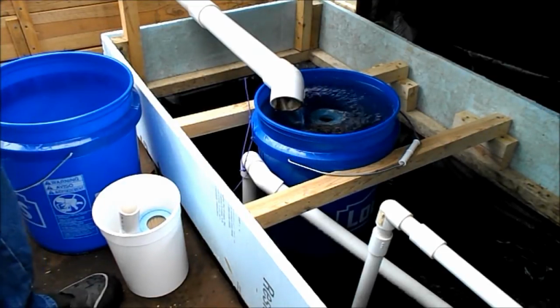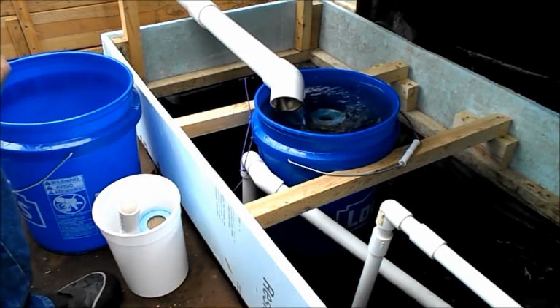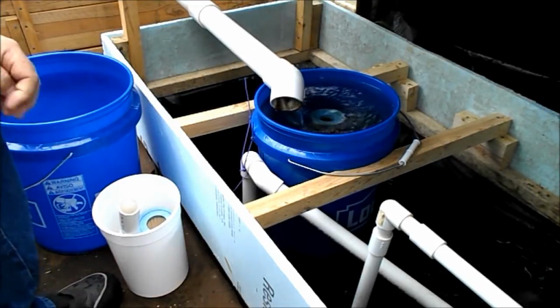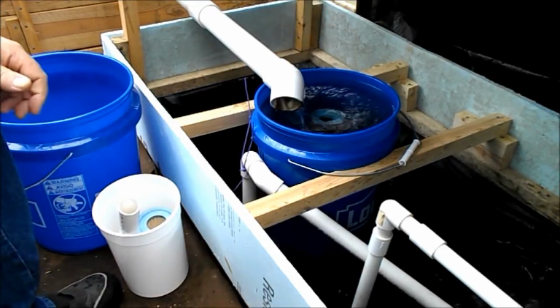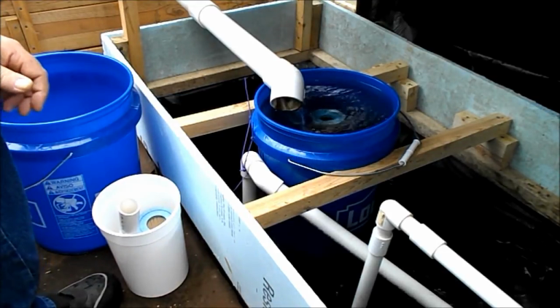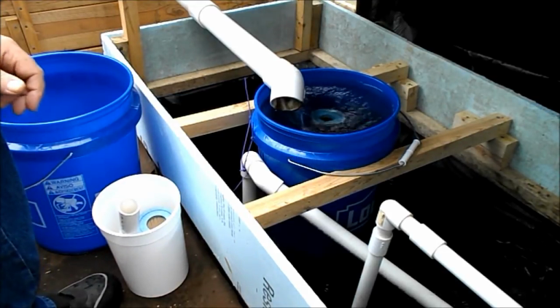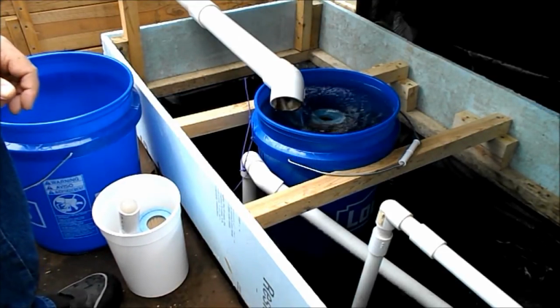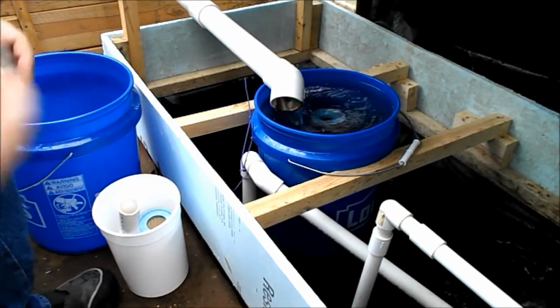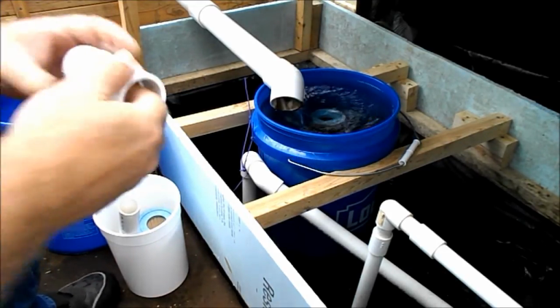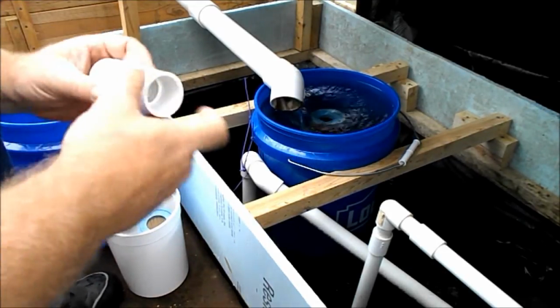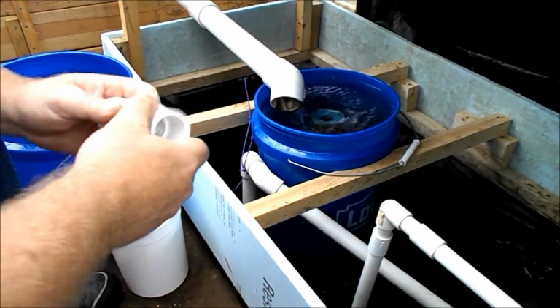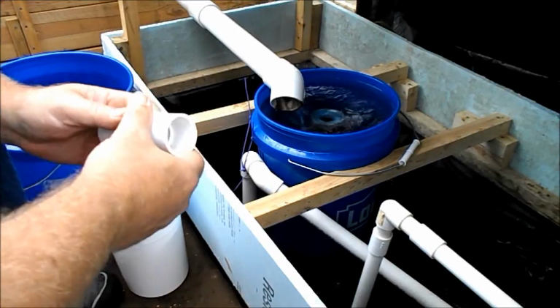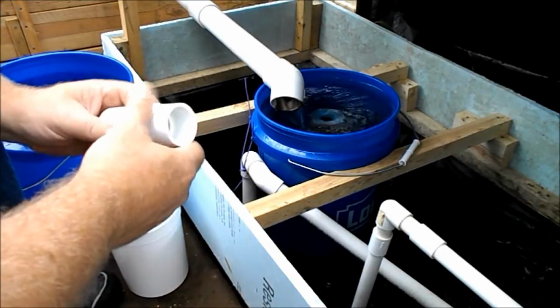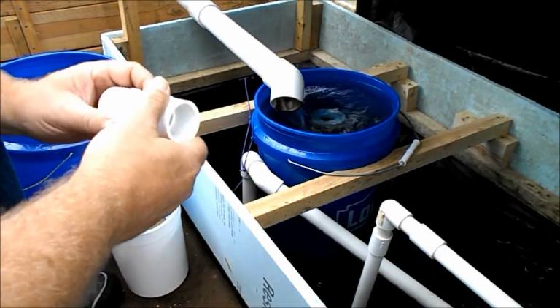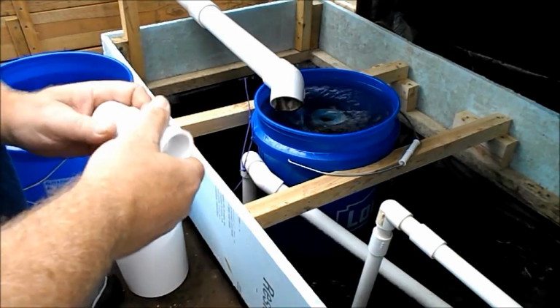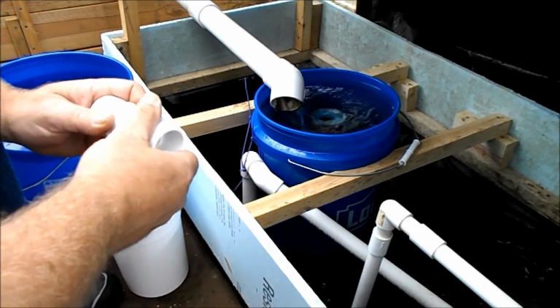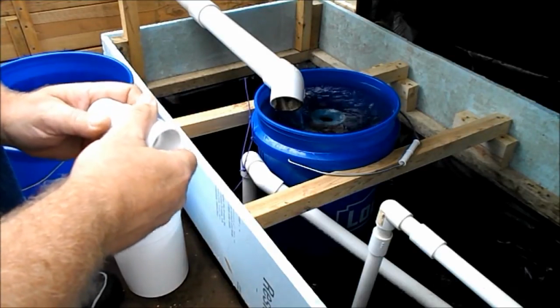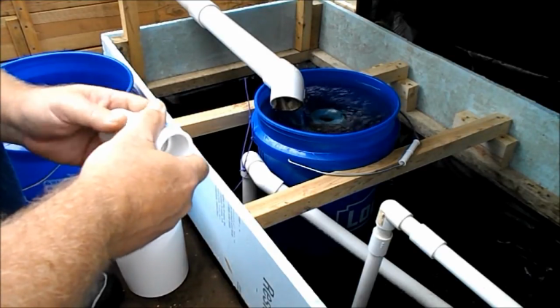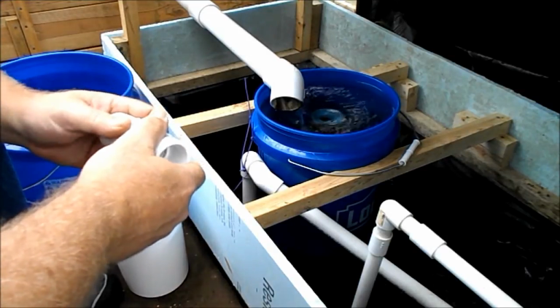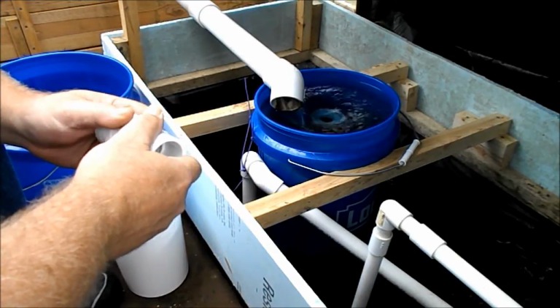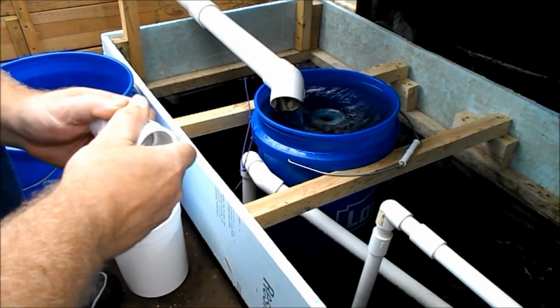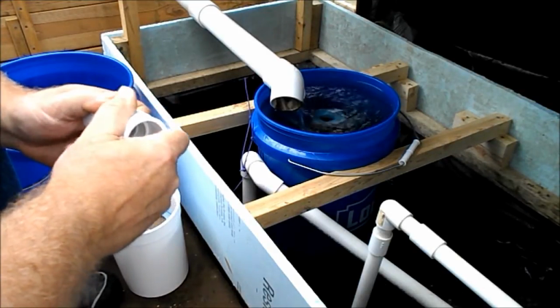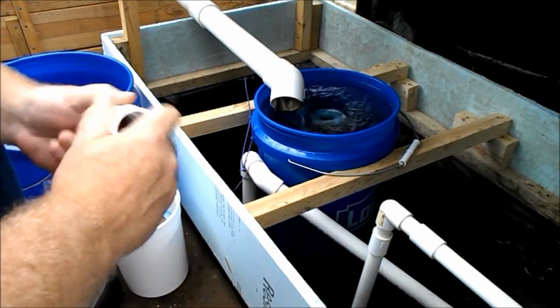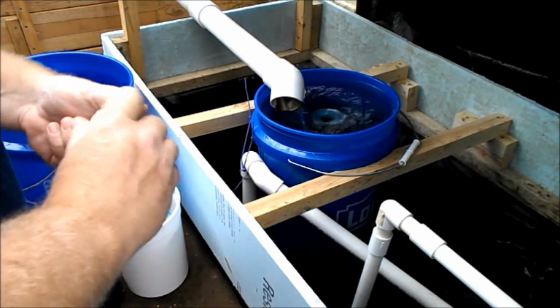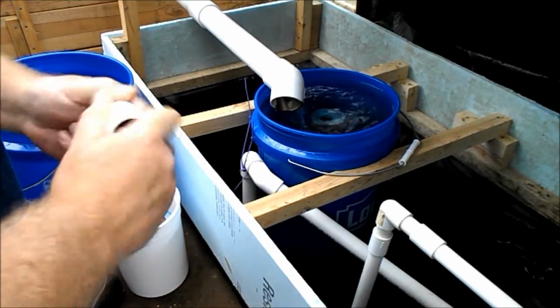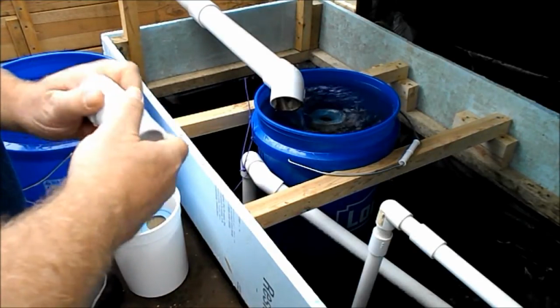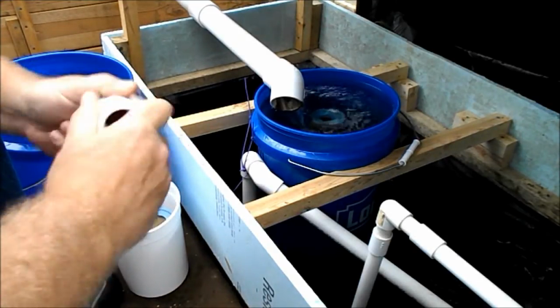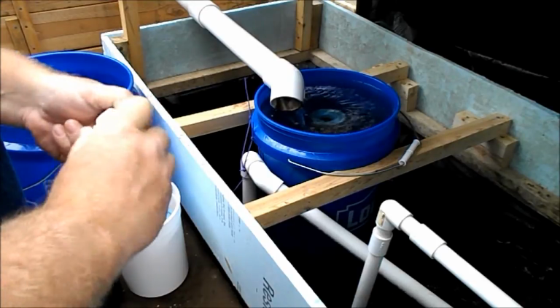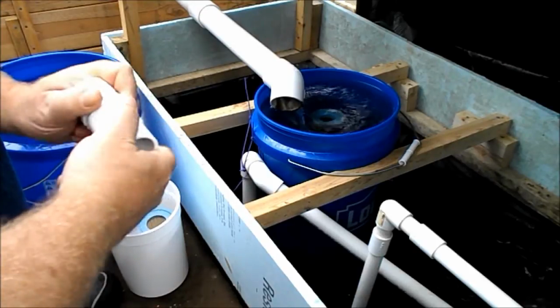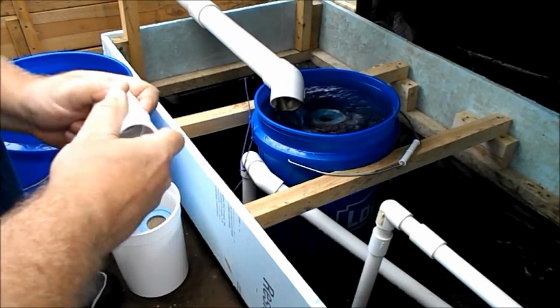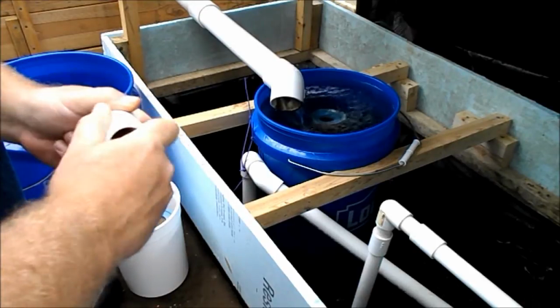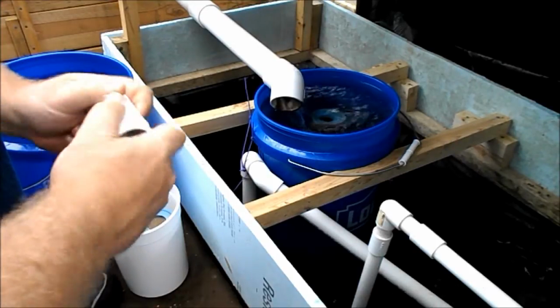There you go, my swirl filter. Basically what I got here is your five gallon bucket, it's got water swirling in it.